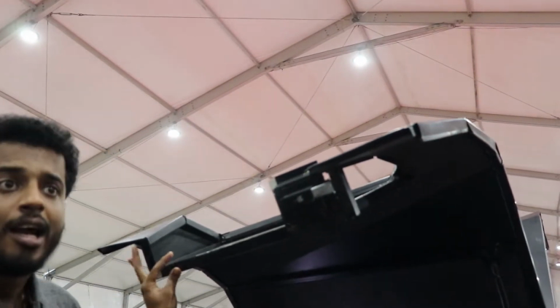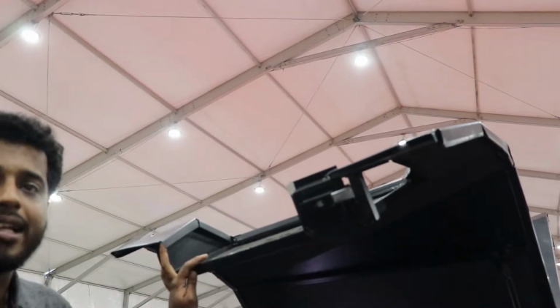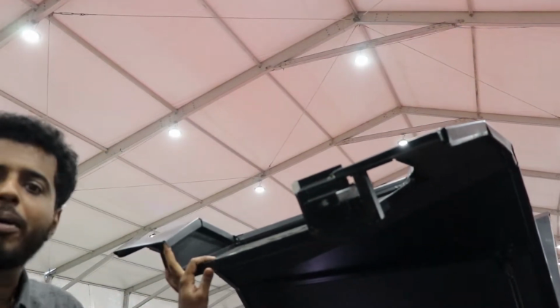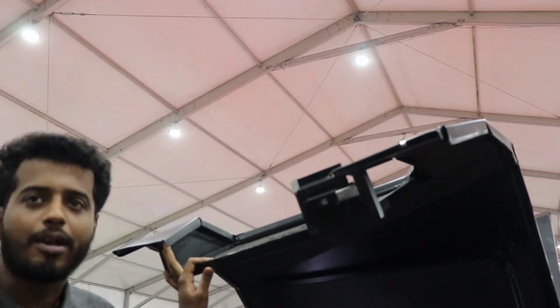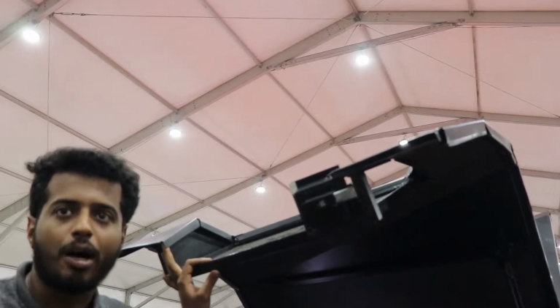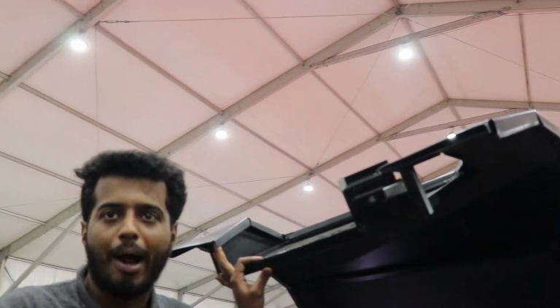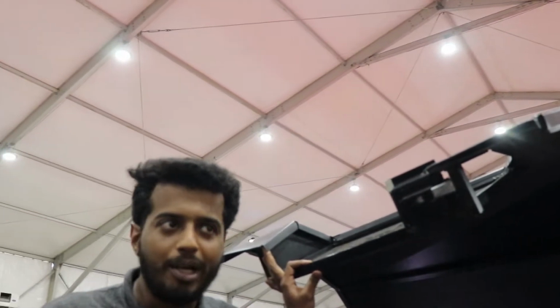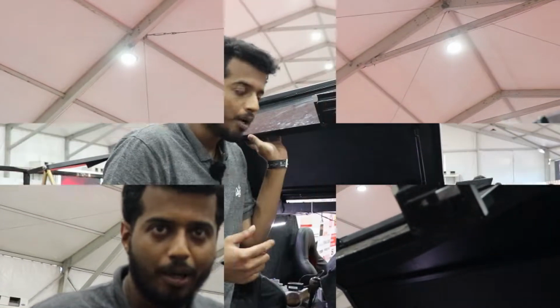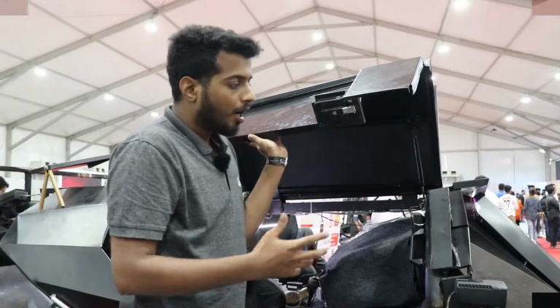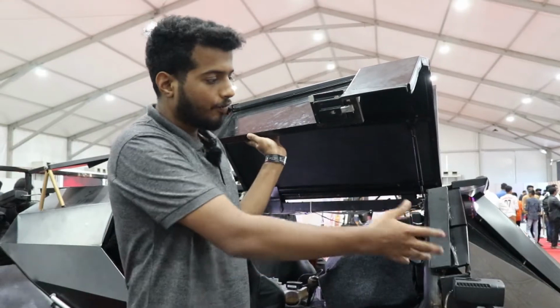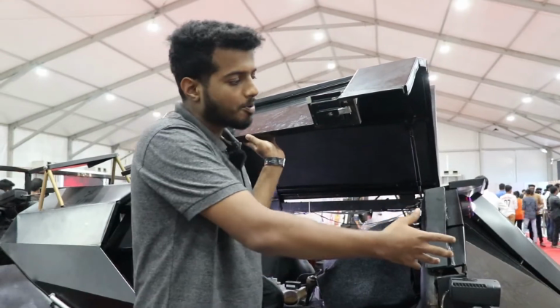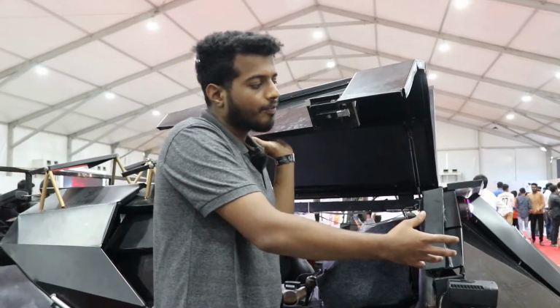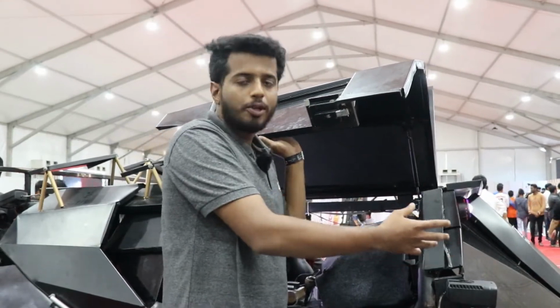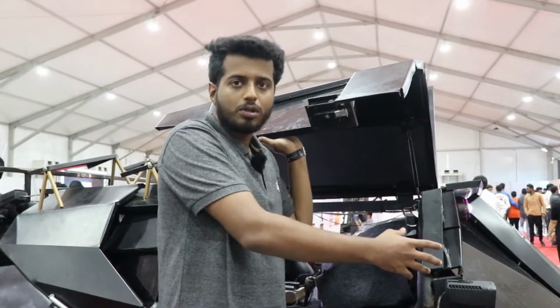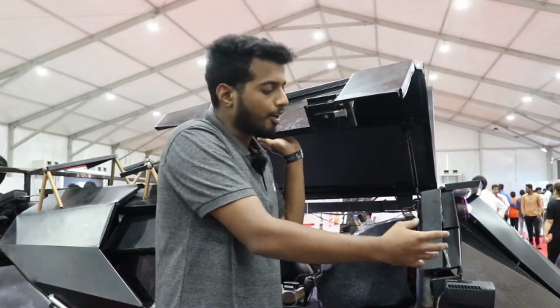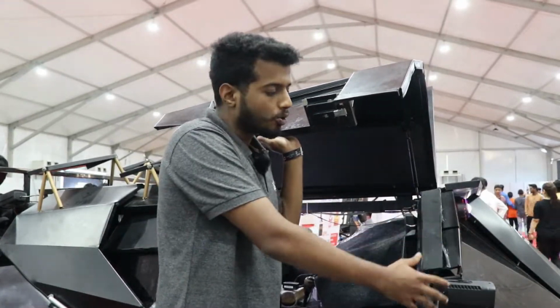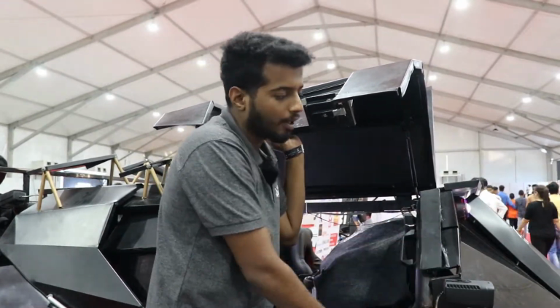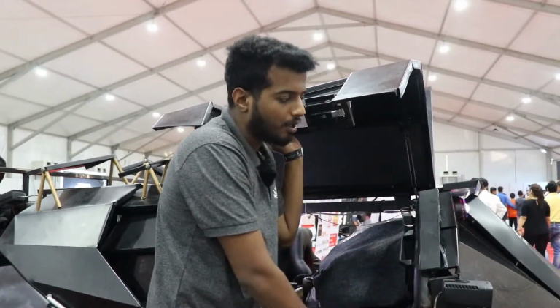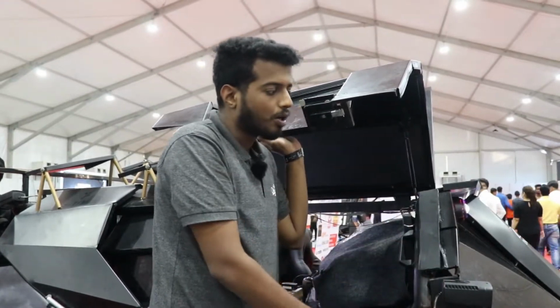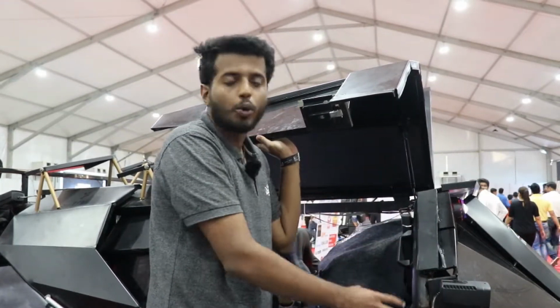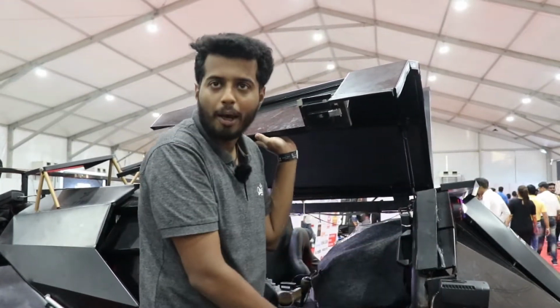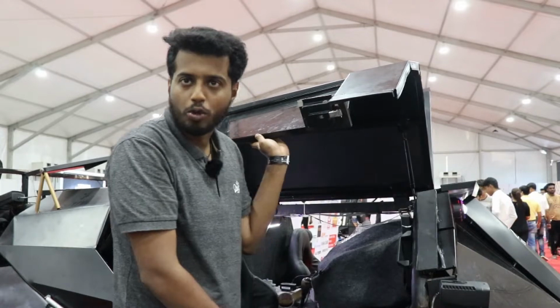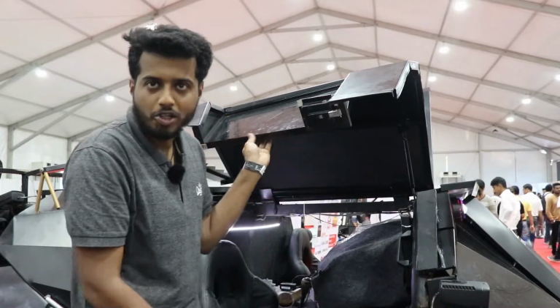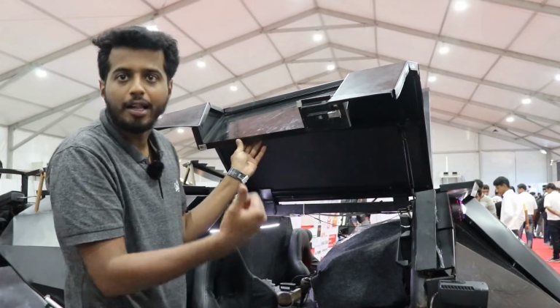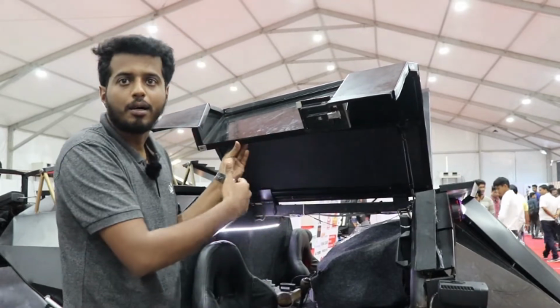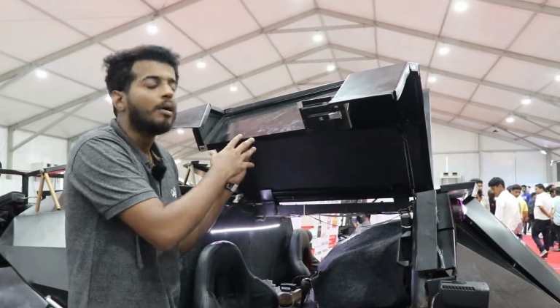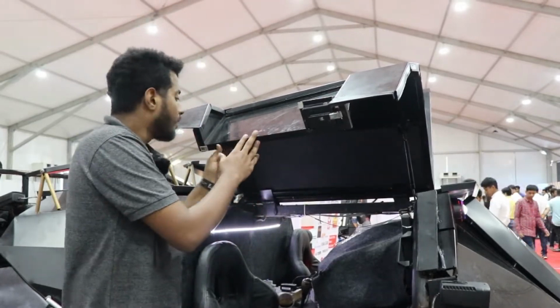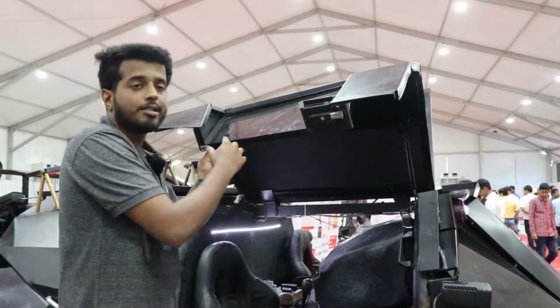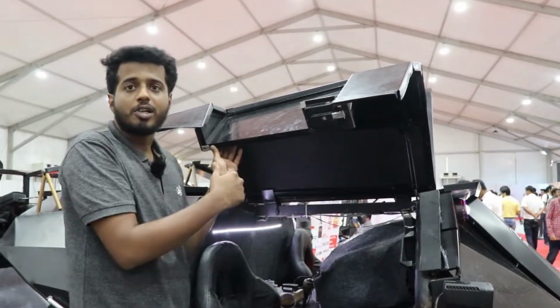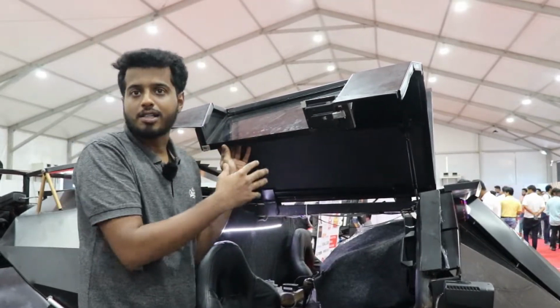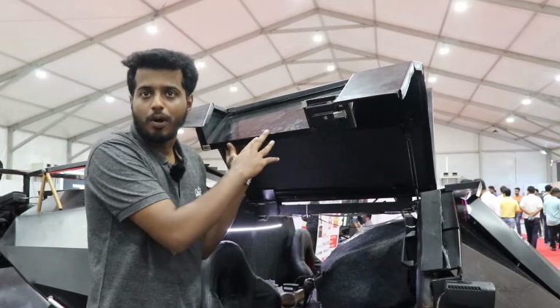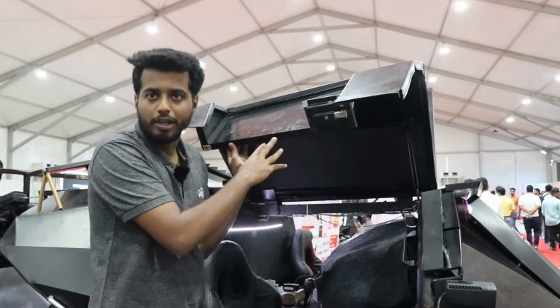It is a 95% replica of the Batmobile Tumbler. The front suspension used here is from a Unicorn bike — mono suspension — while the rear suspension is a customized 4-wheeler one.